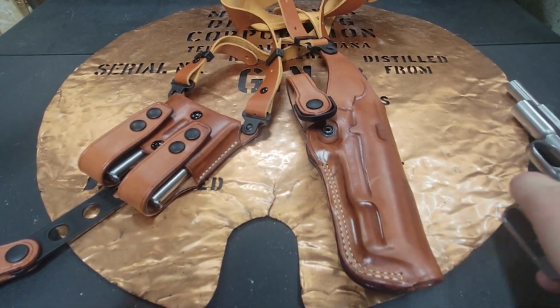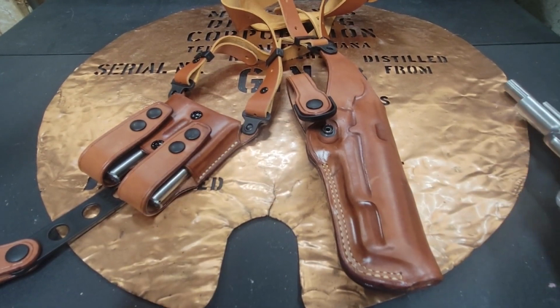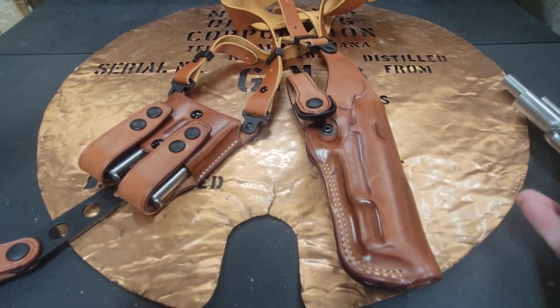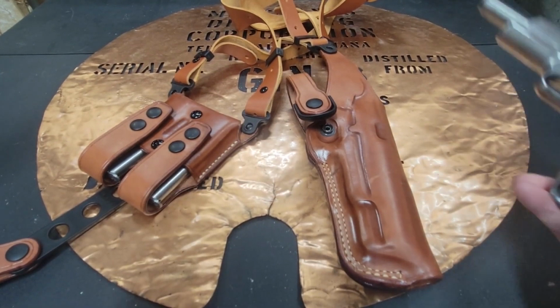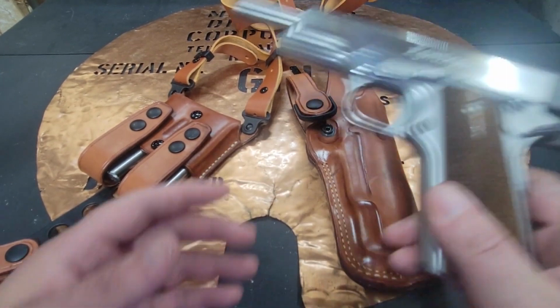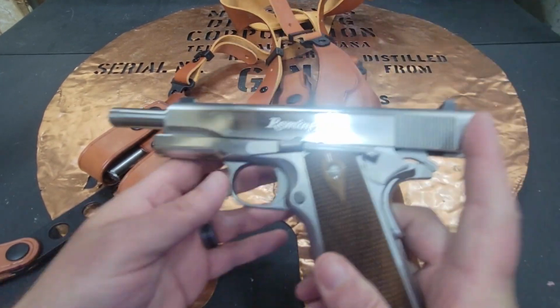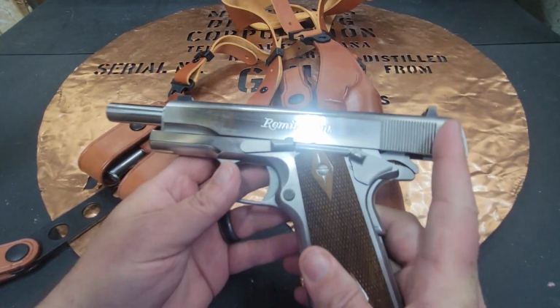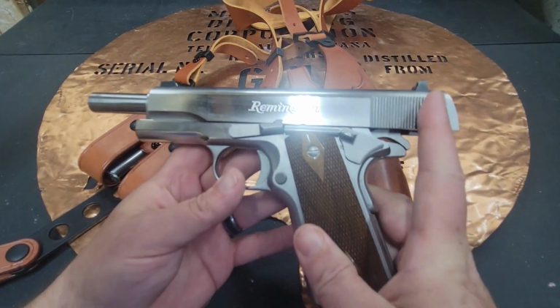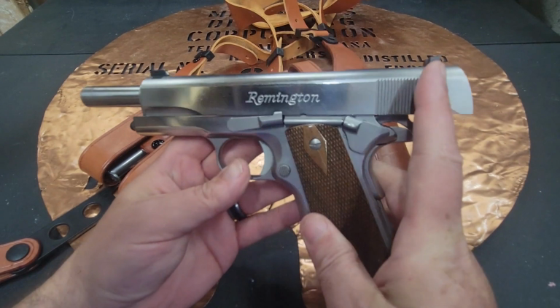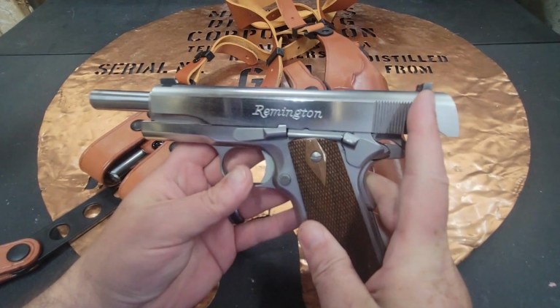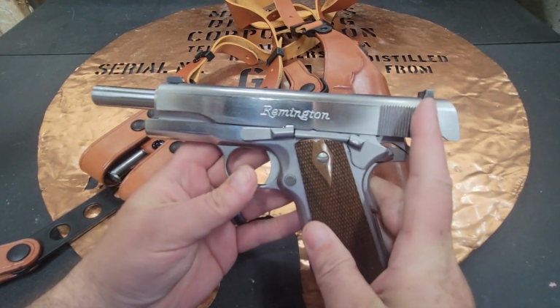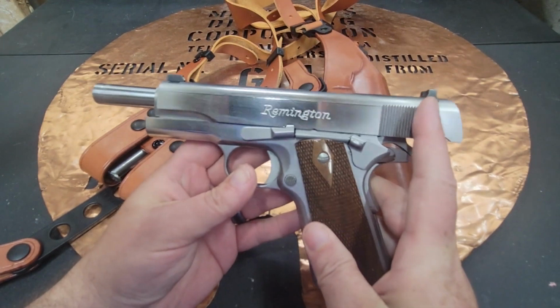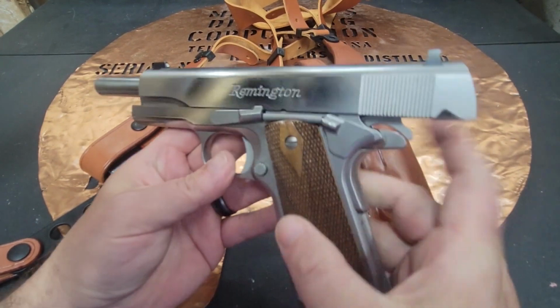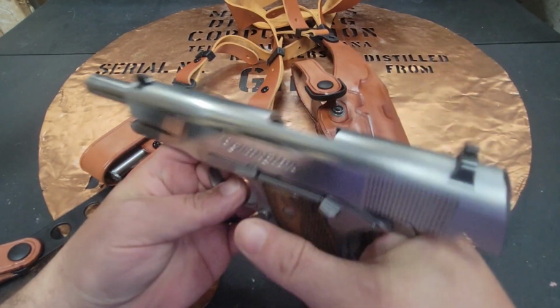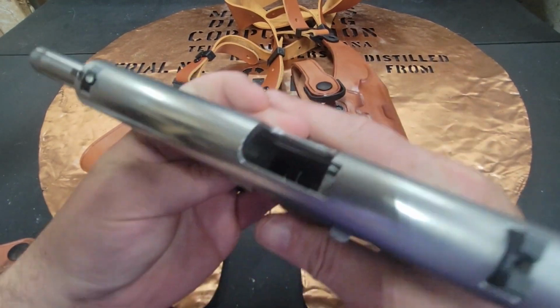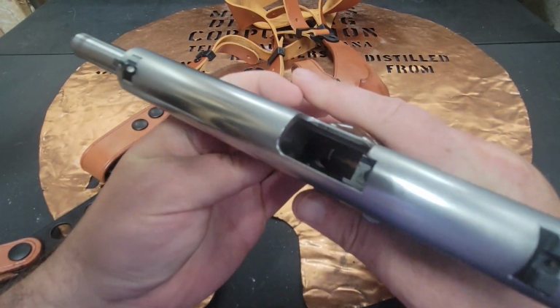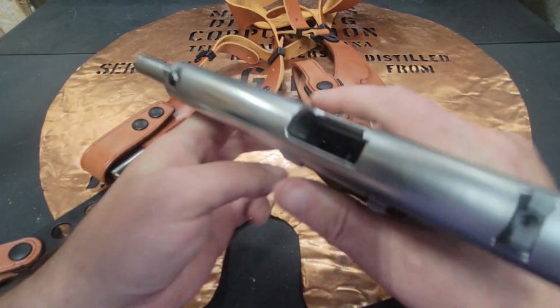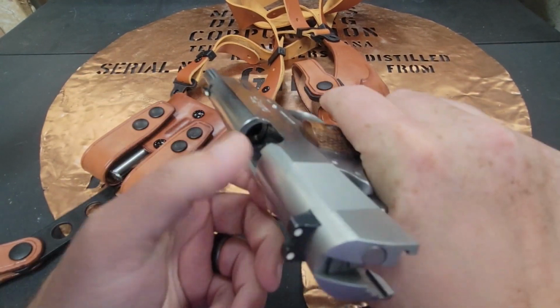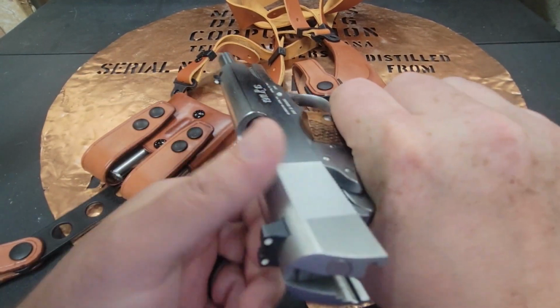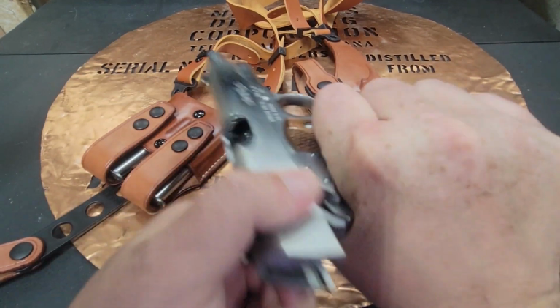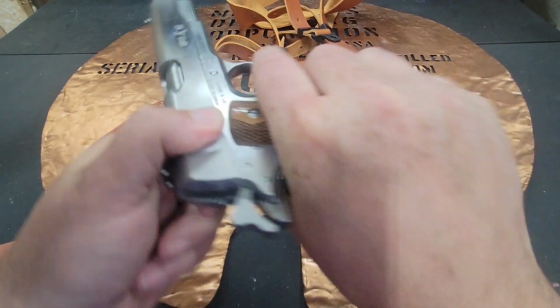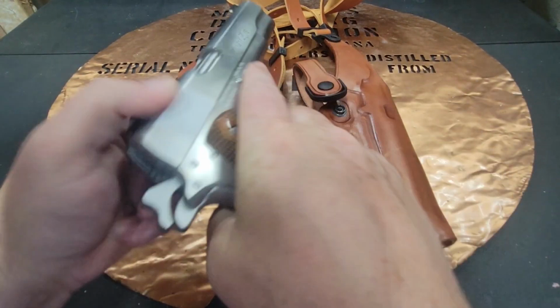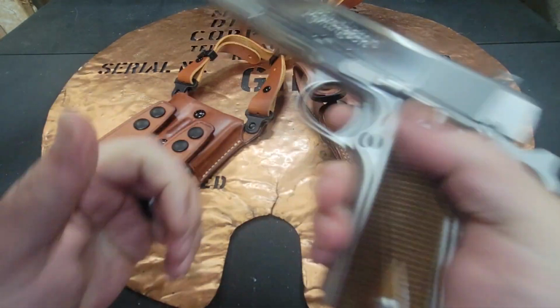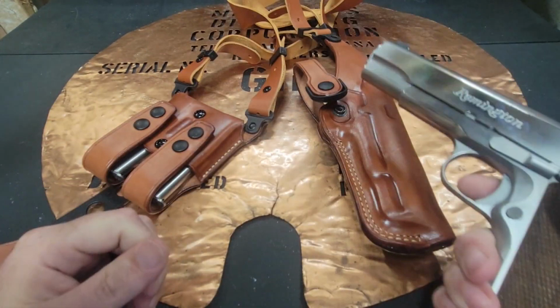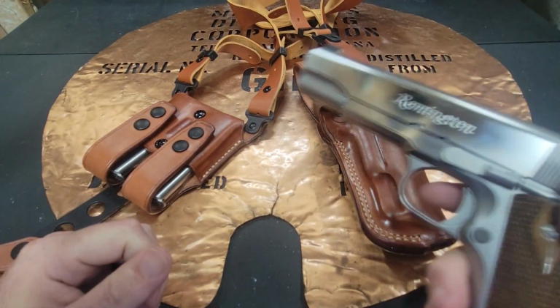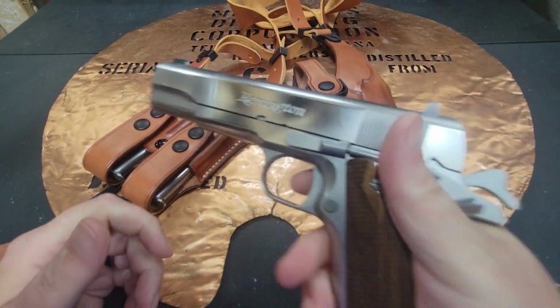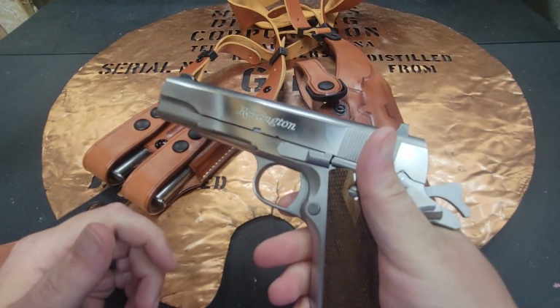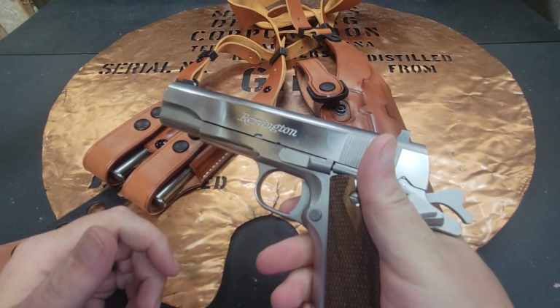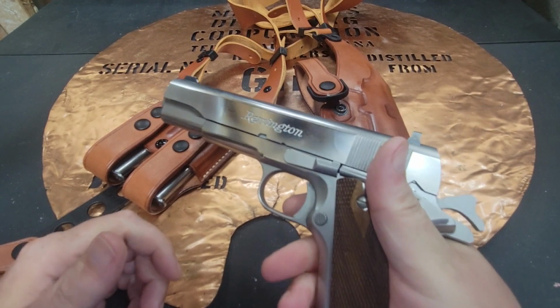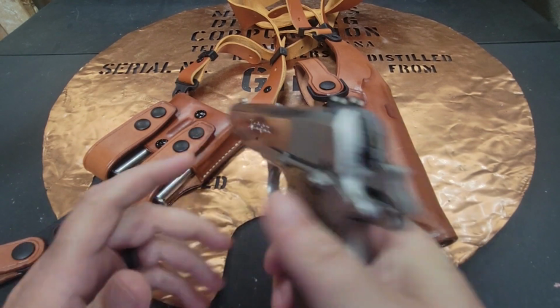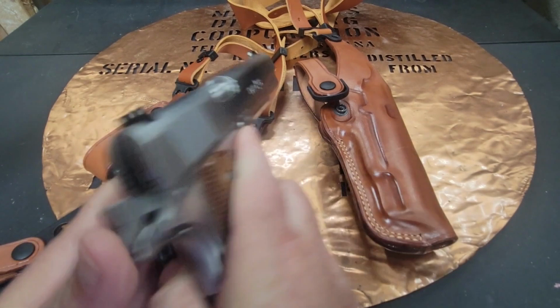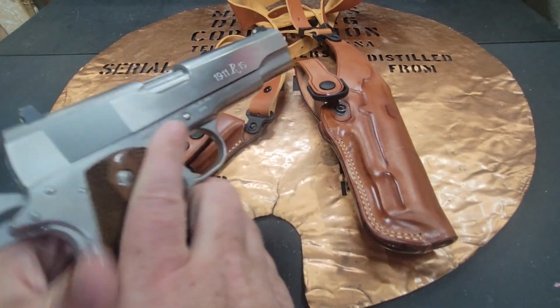I picked a 1911. I've got my Stainless Remington R1, and I wanted to carry this at the wedding.